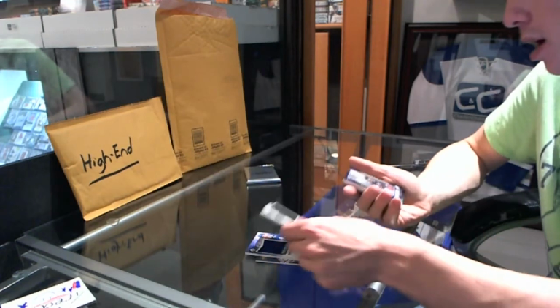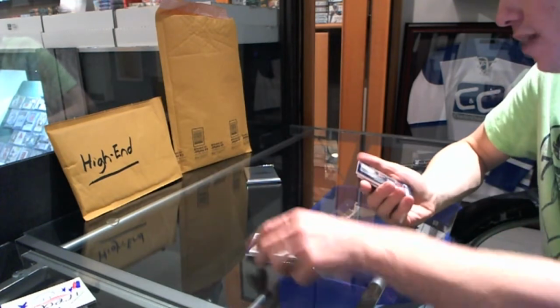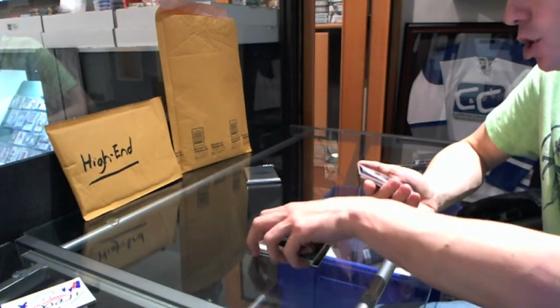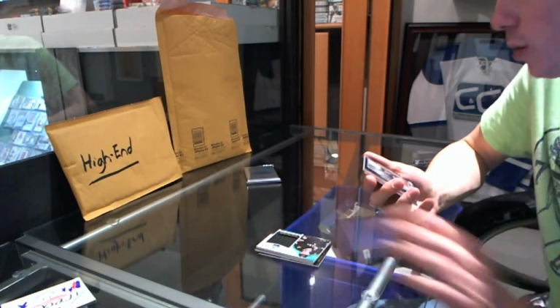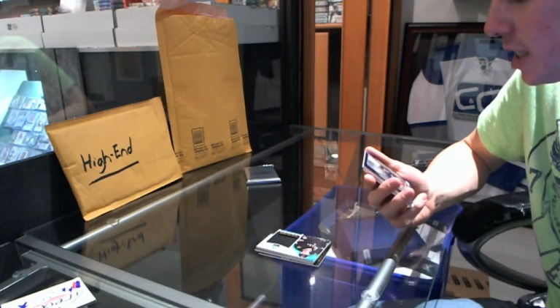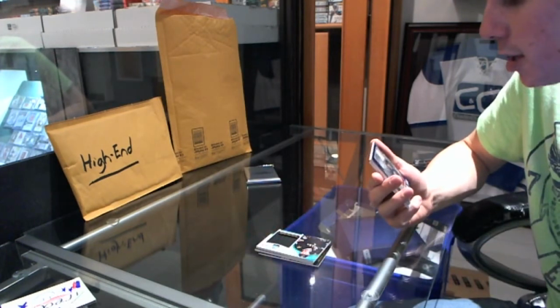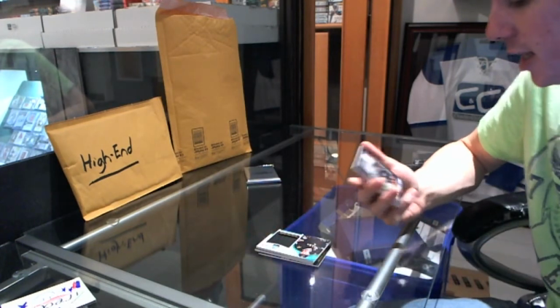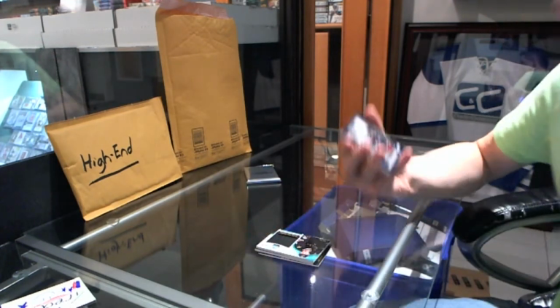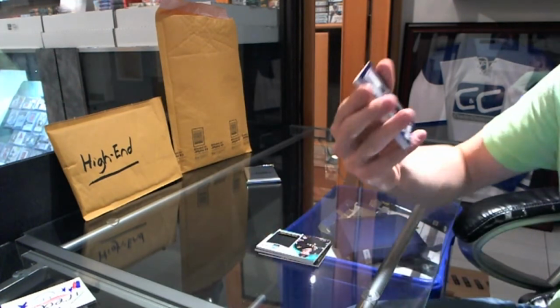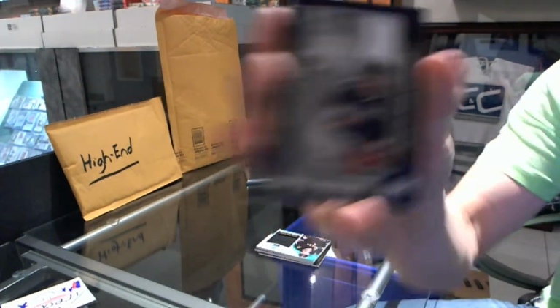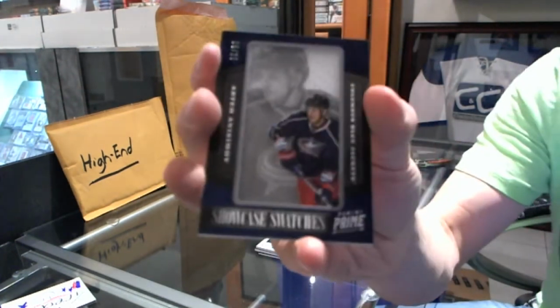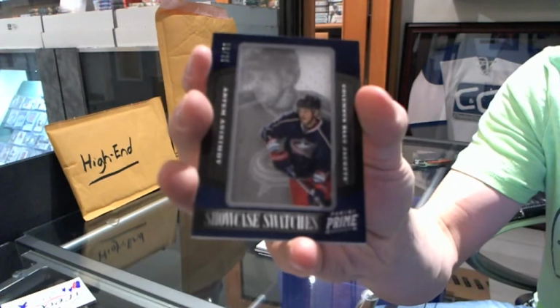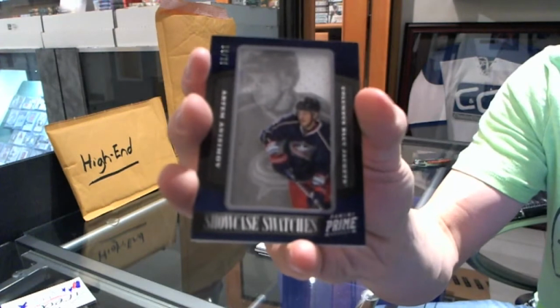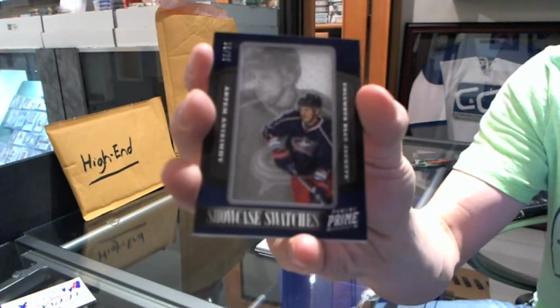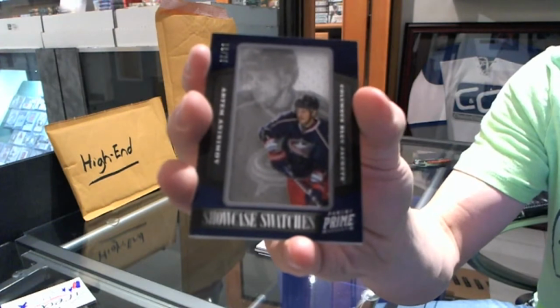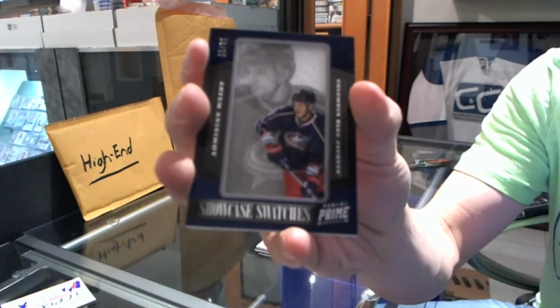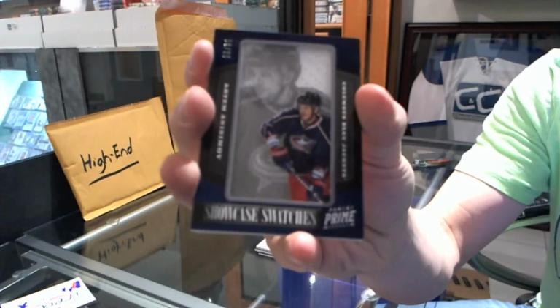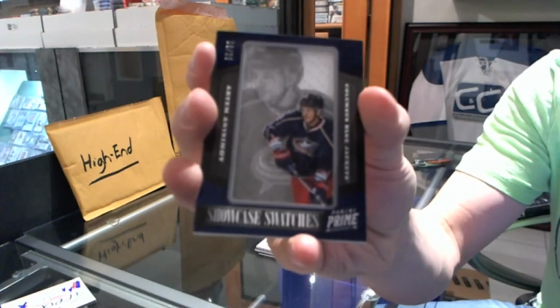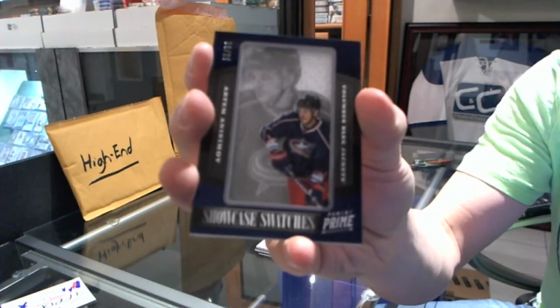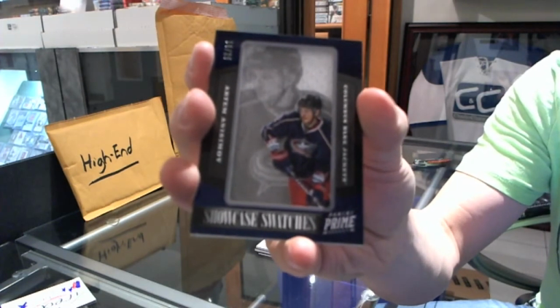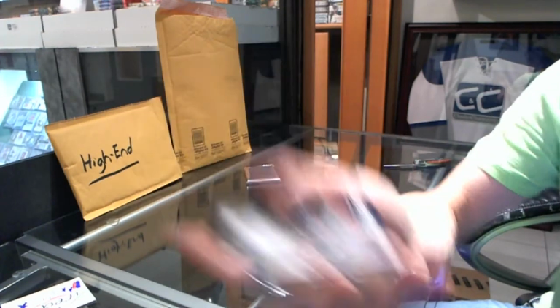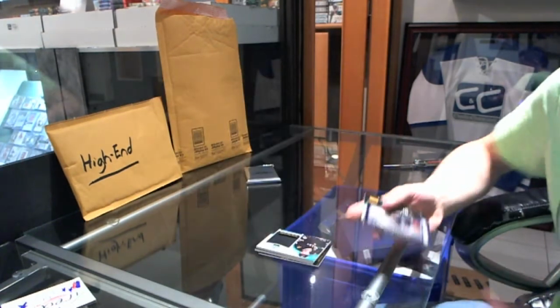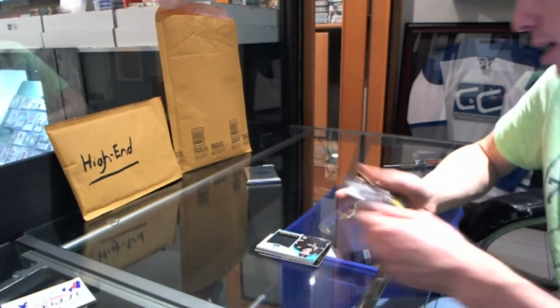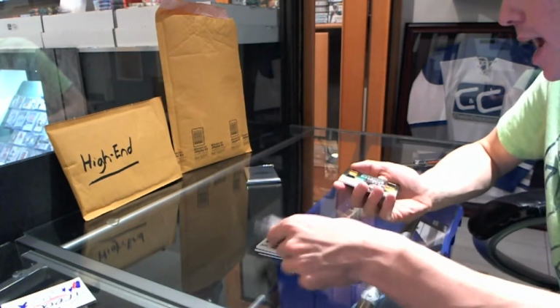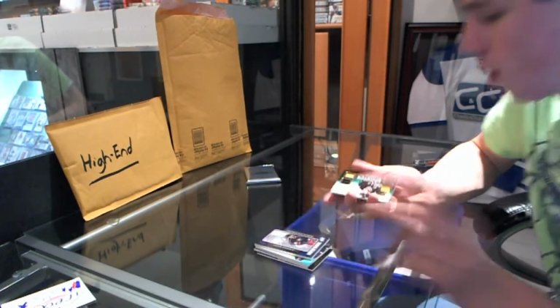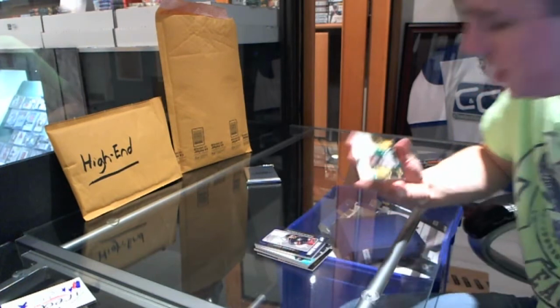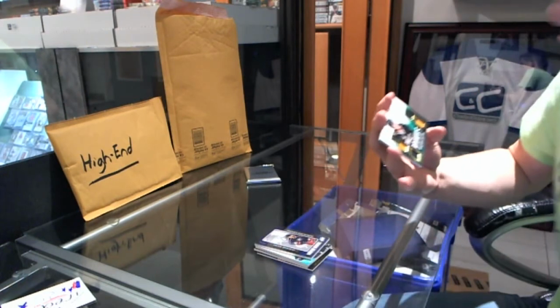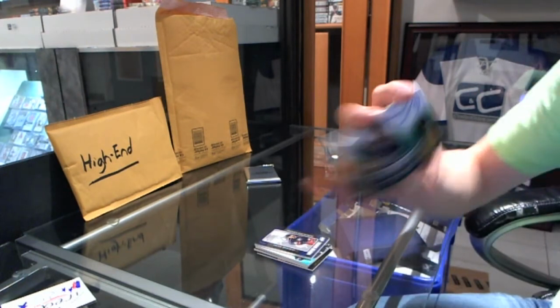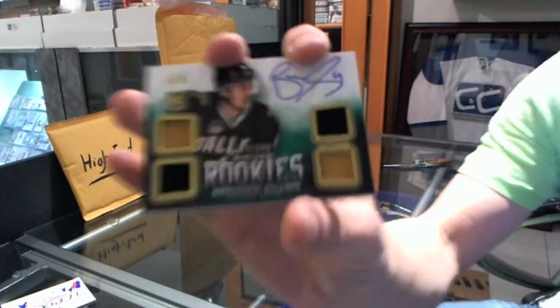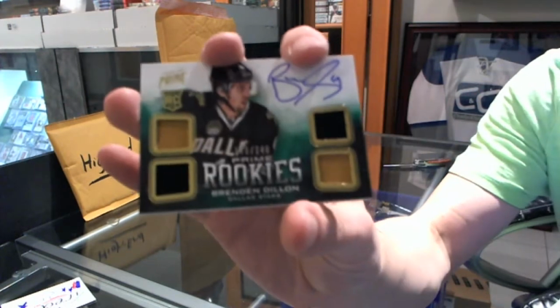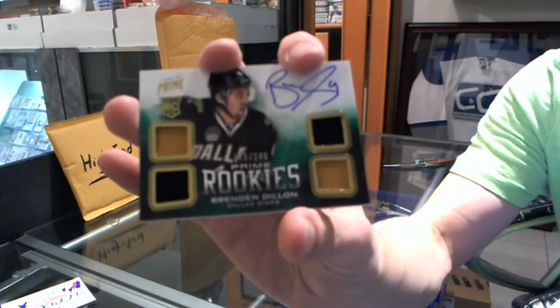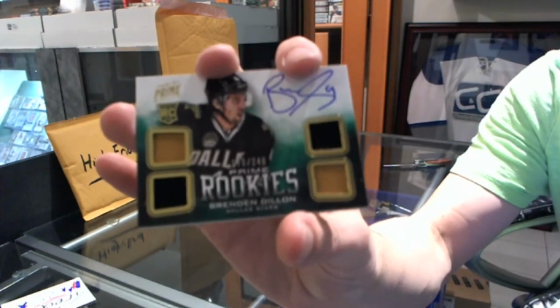We've got a showcase swatches, number 10 of 25, Artem Anisimov. And a quad jersey auto rookie to $249, Brendan Dillon.